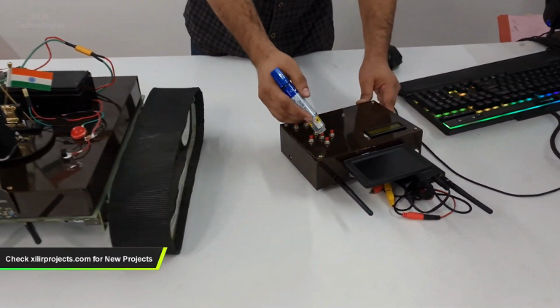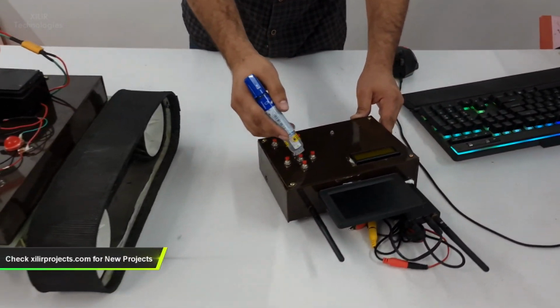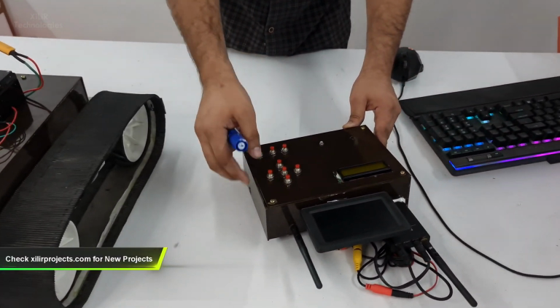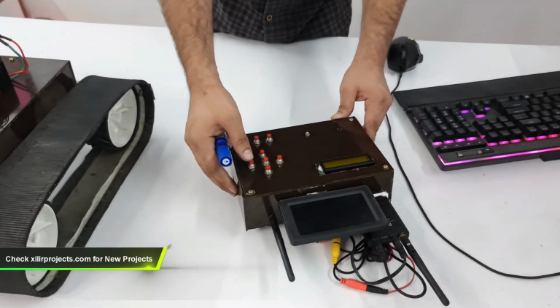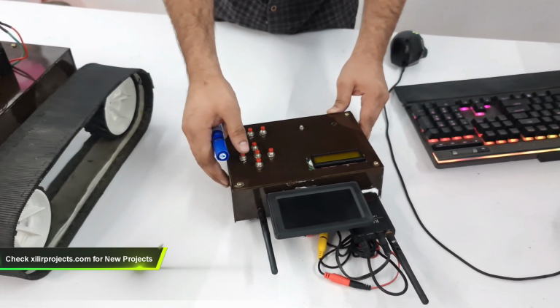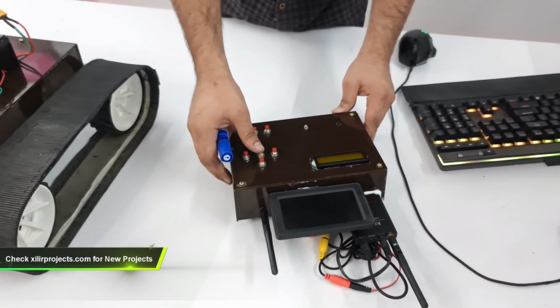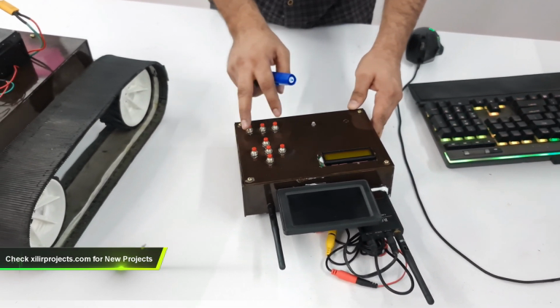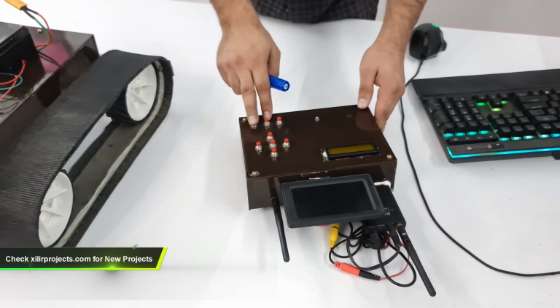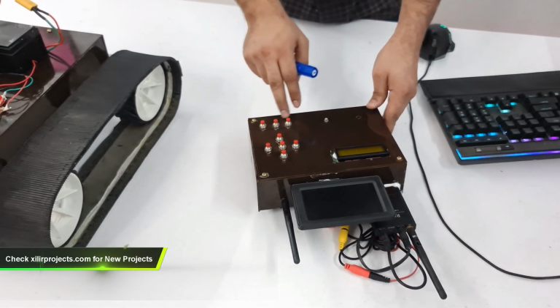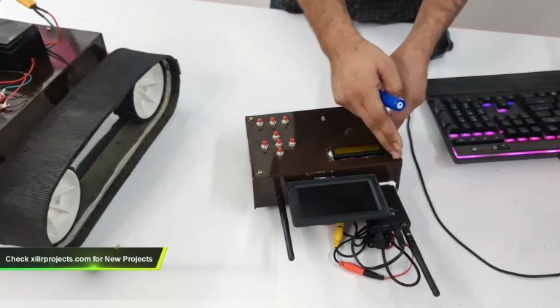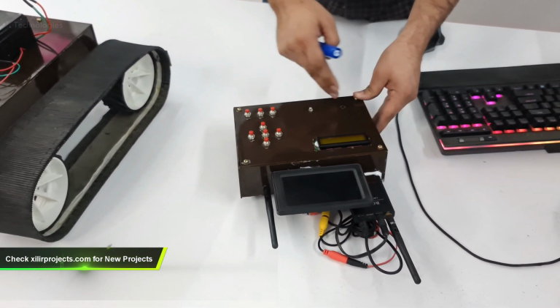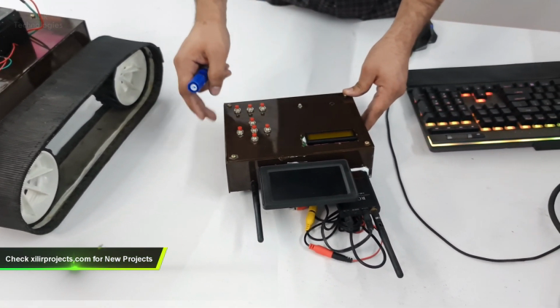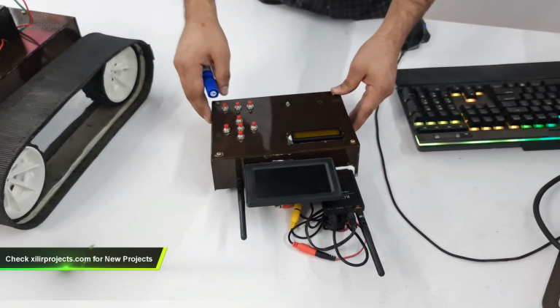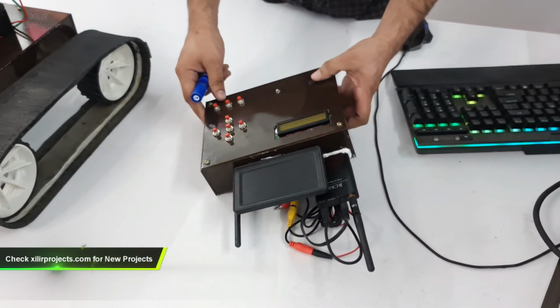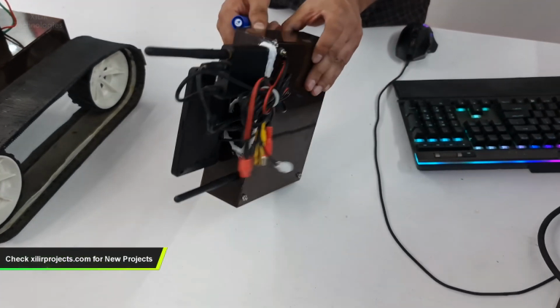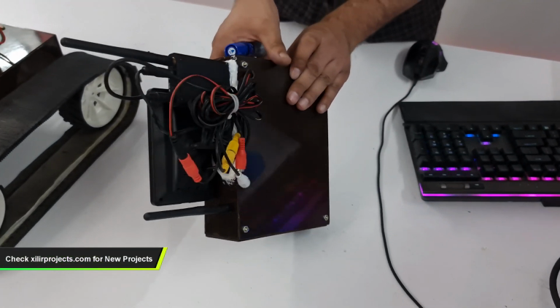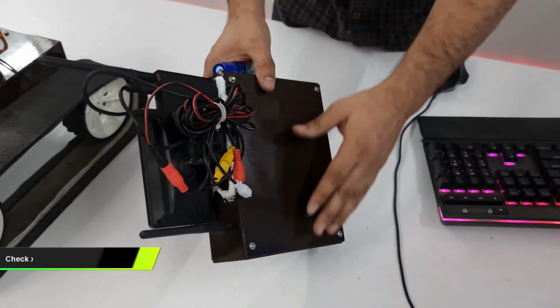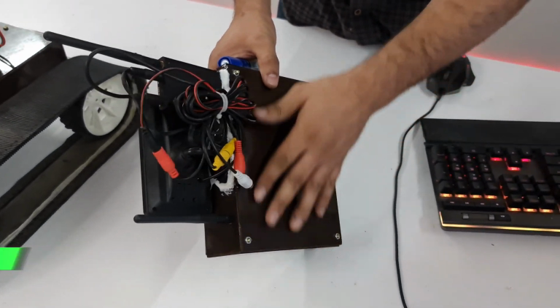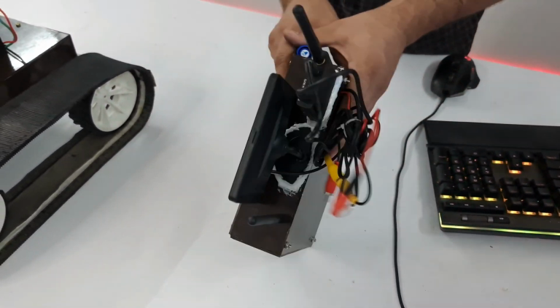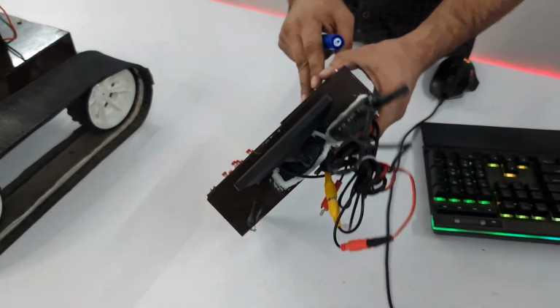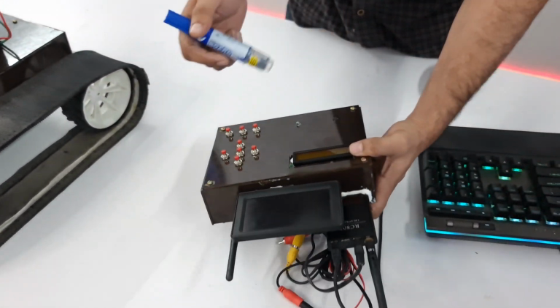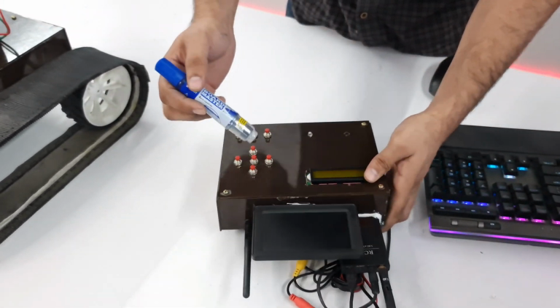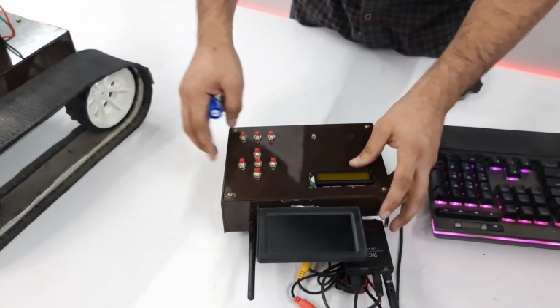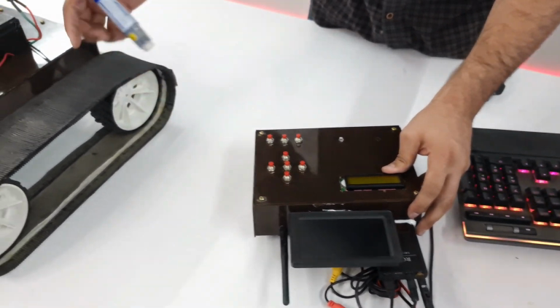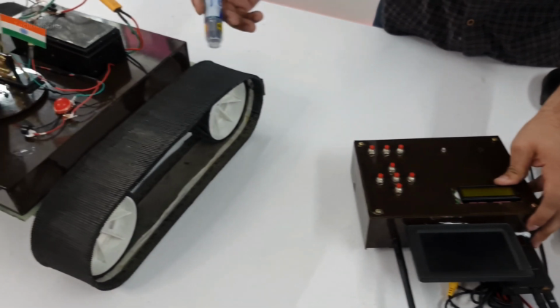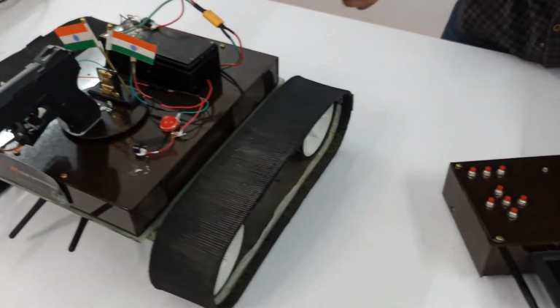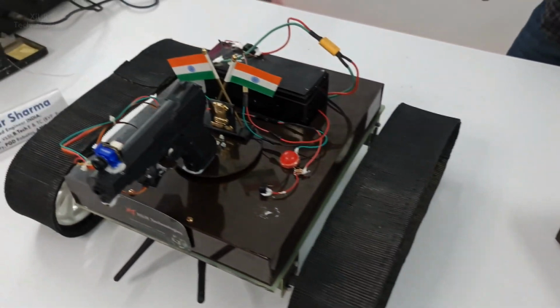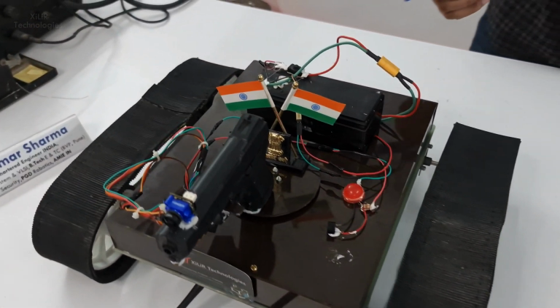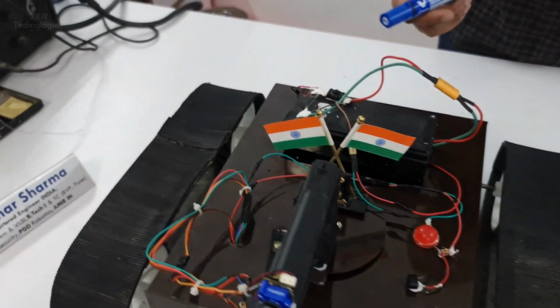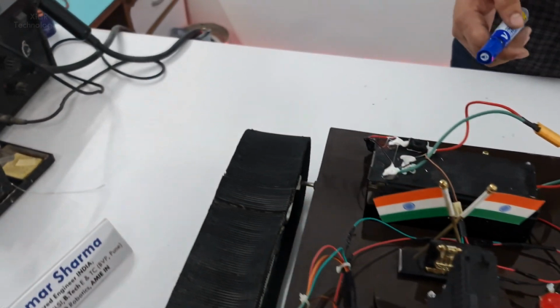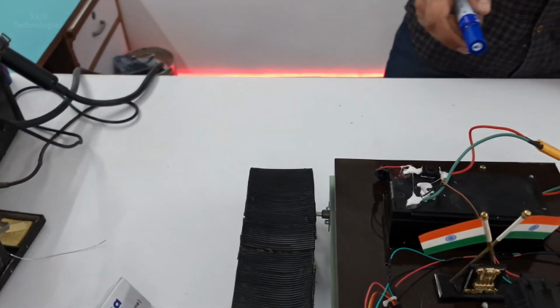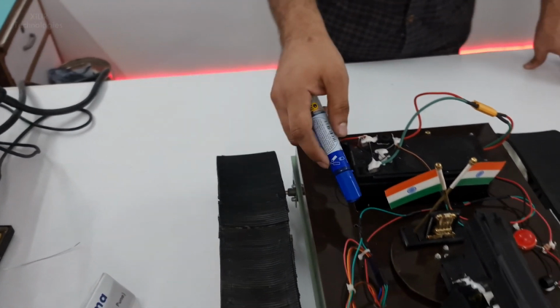This is the remote part. Here we are using push button switches and metal switches, with the same black mica sheet construction. We cut it using a seal cutter. Now let's see the various components we are using to build this.